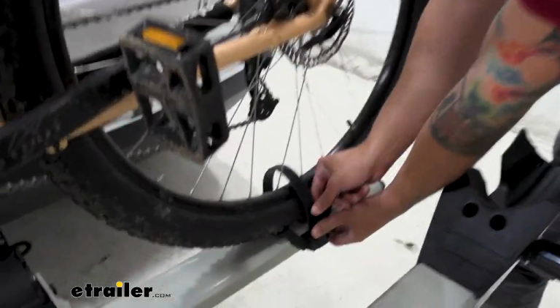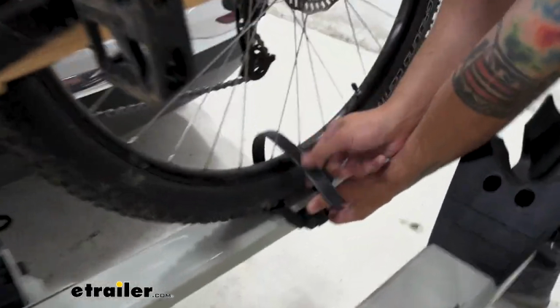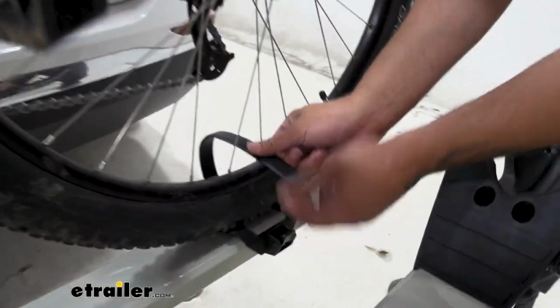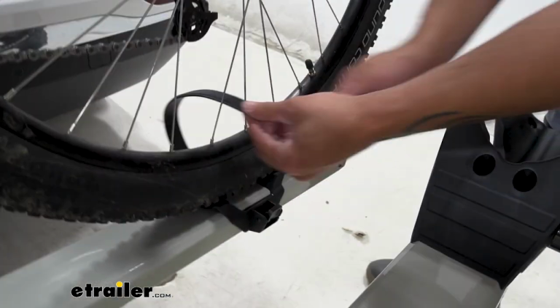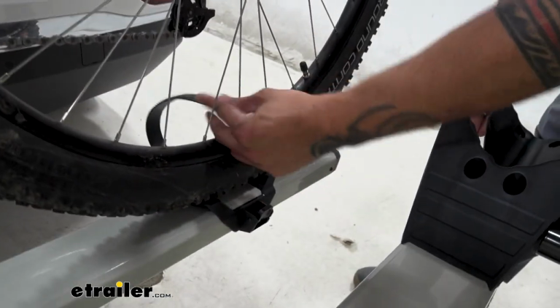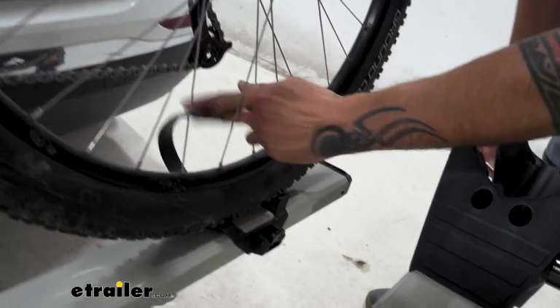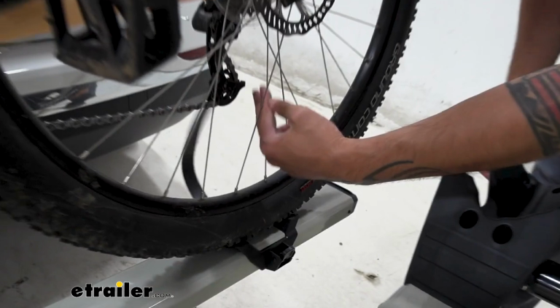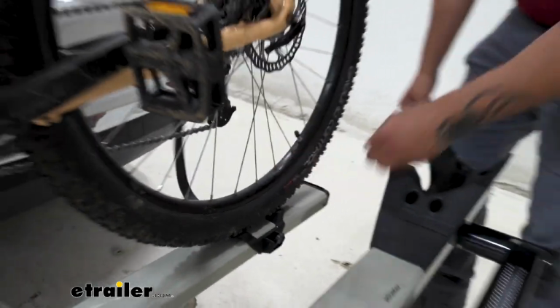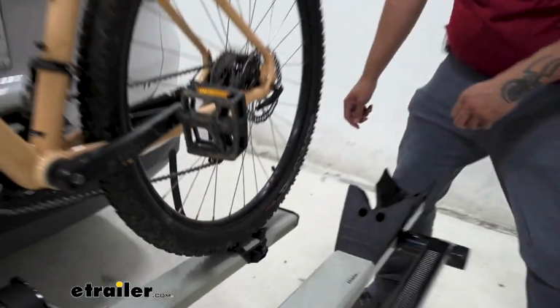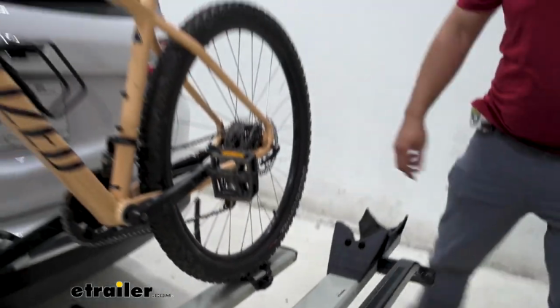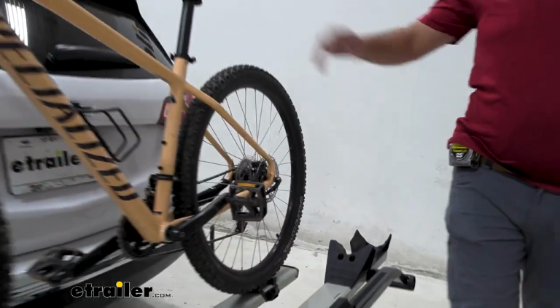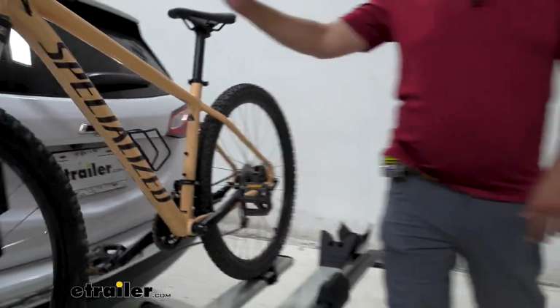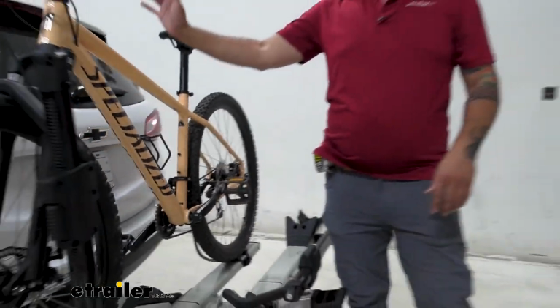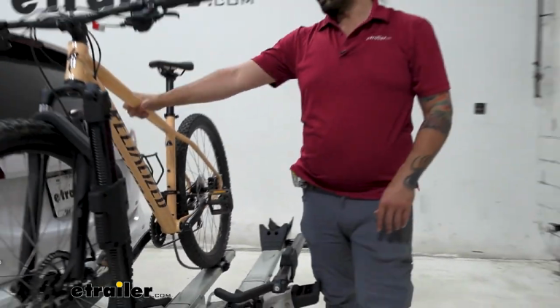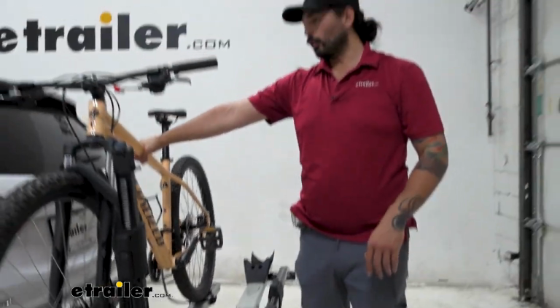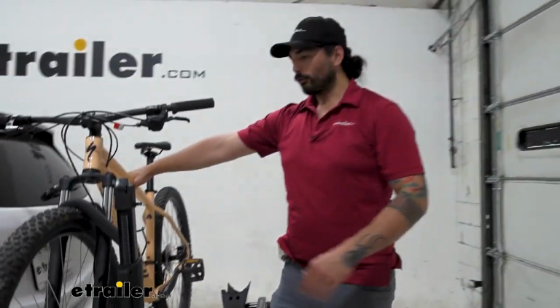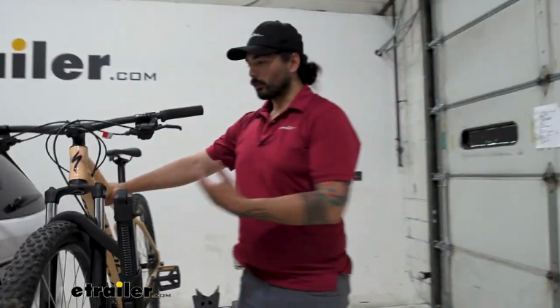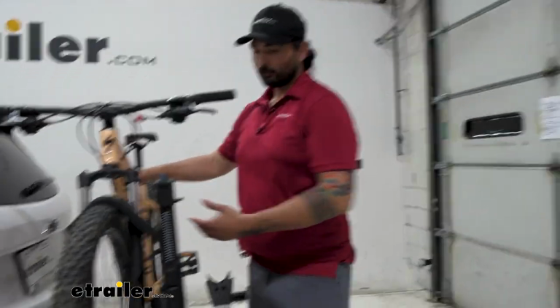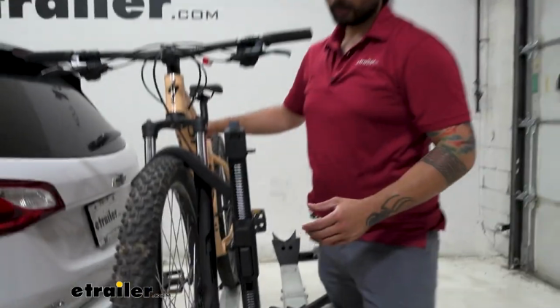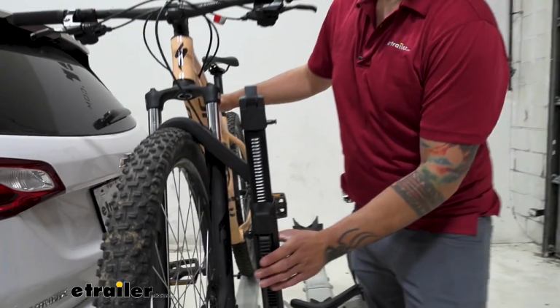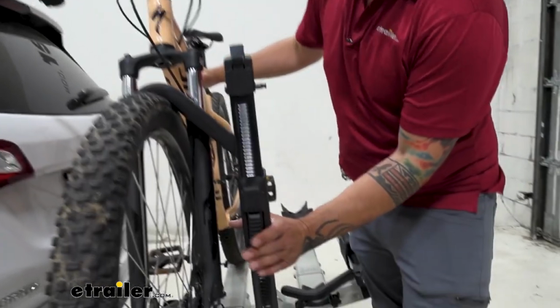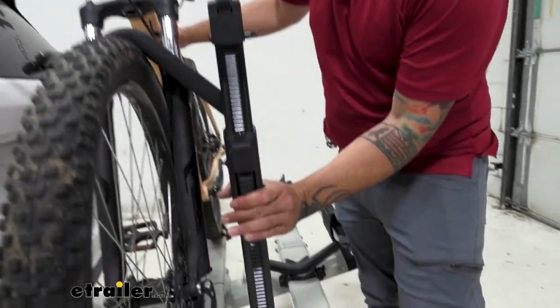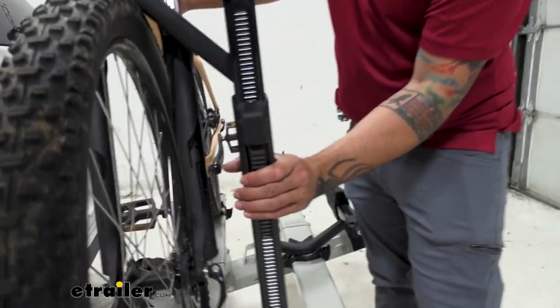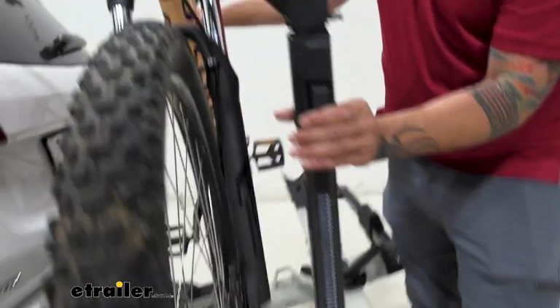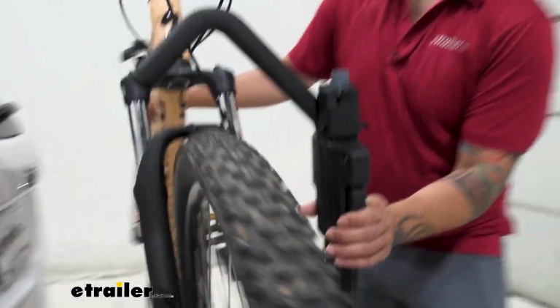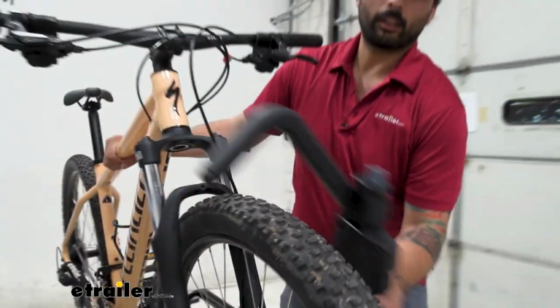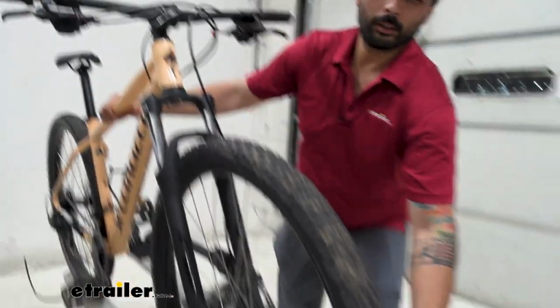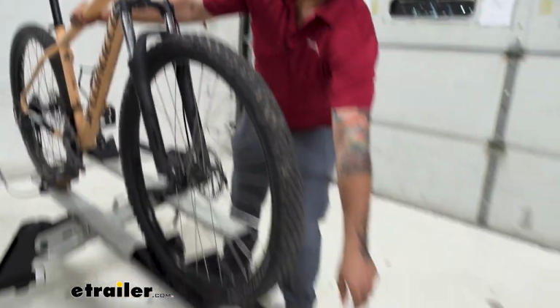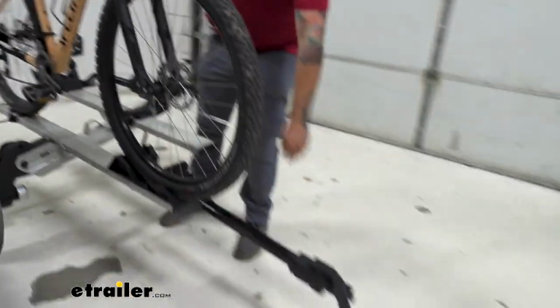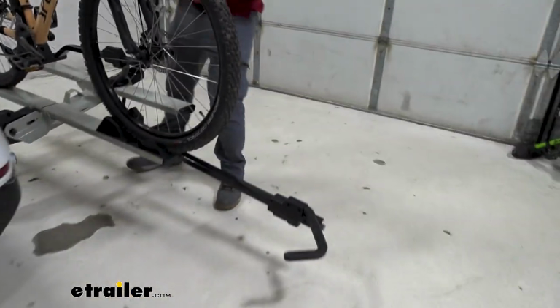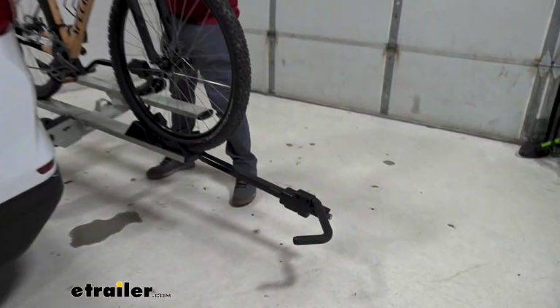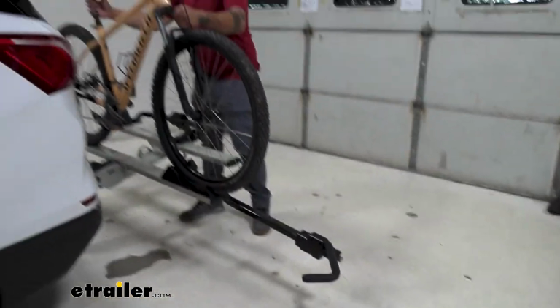We have two attachment points: the front wheel mount and this rear wheel tire strap. To take the bike off, we're going to start with the strap and get that out of the way. Then, keeping one hand on the frame so it doesn't fall on your vehicle, we can now push this button, lift up, and get that out of the way.